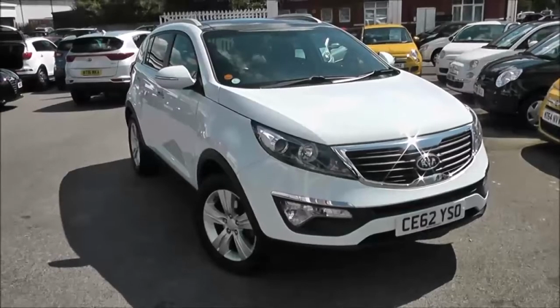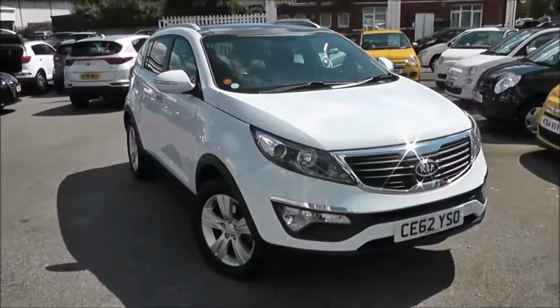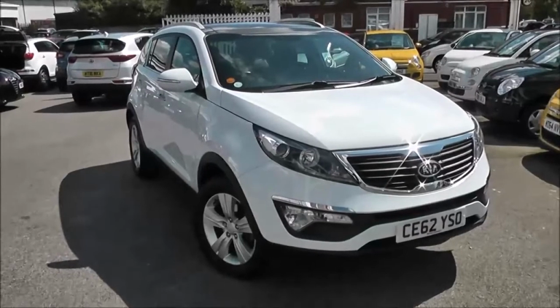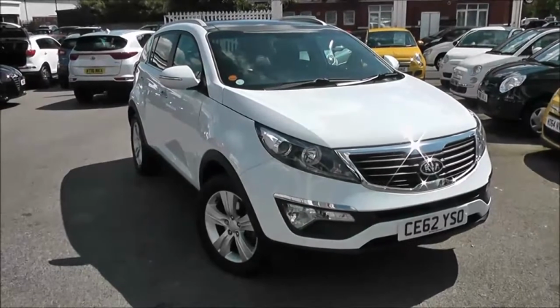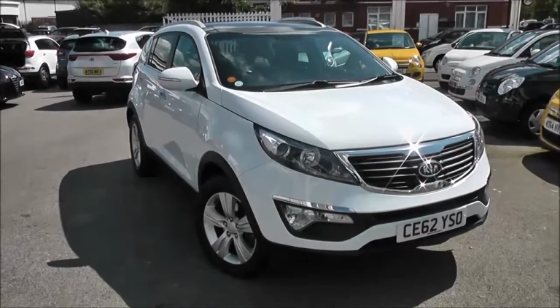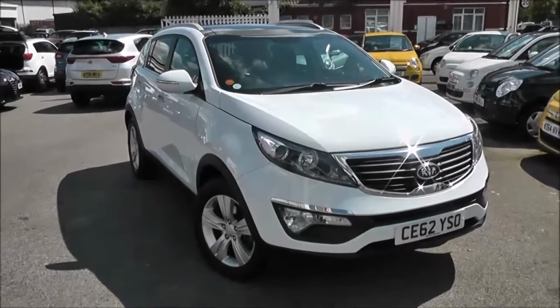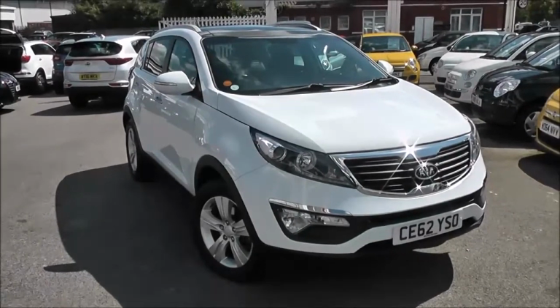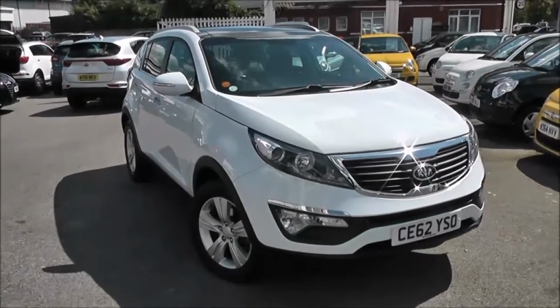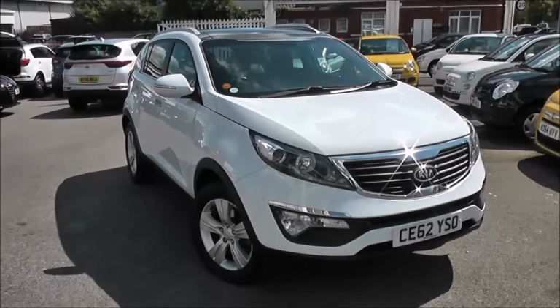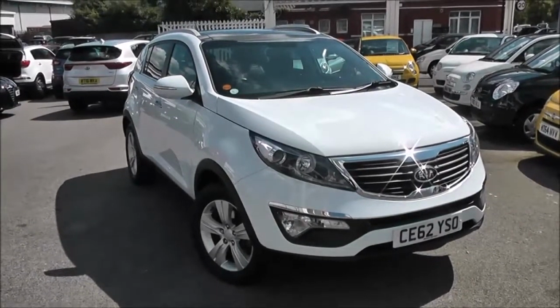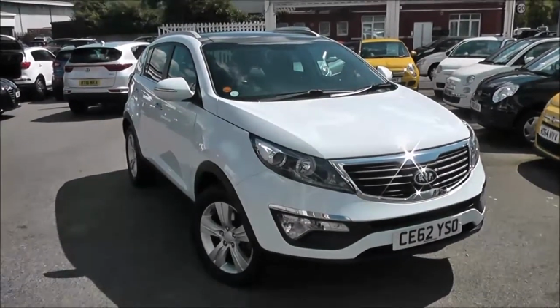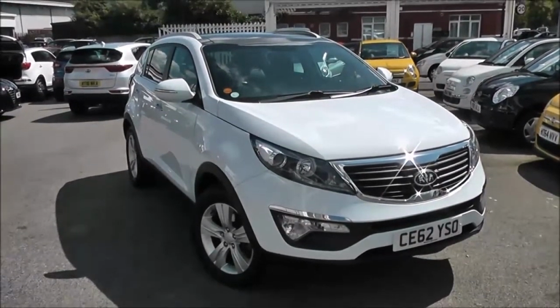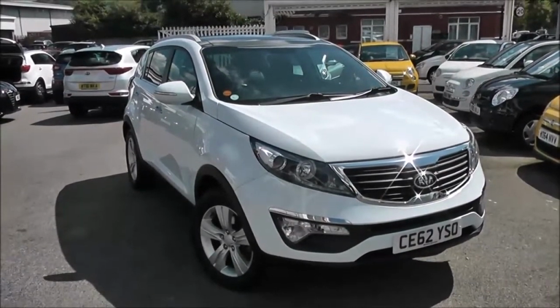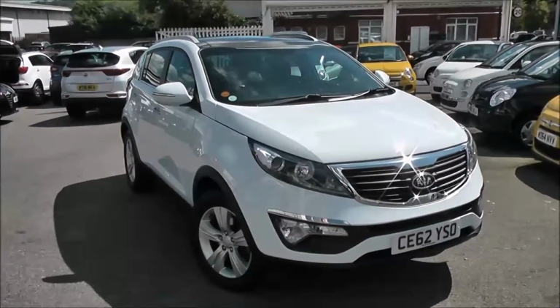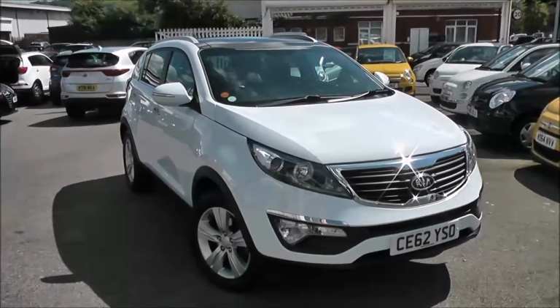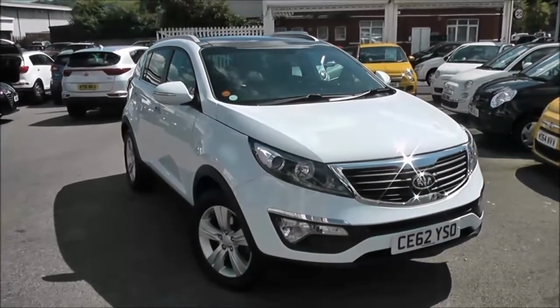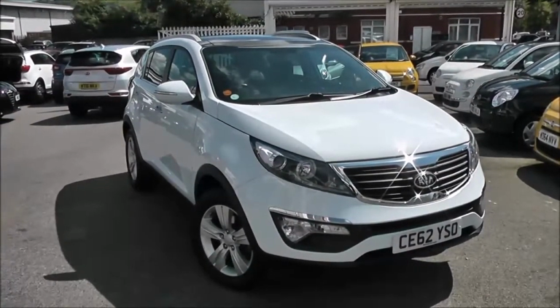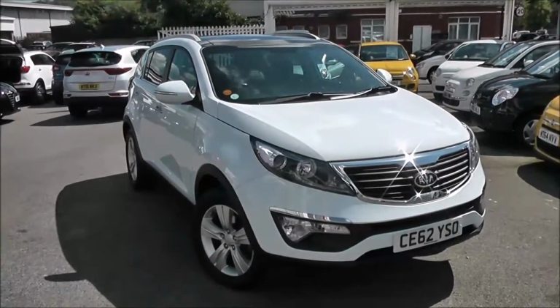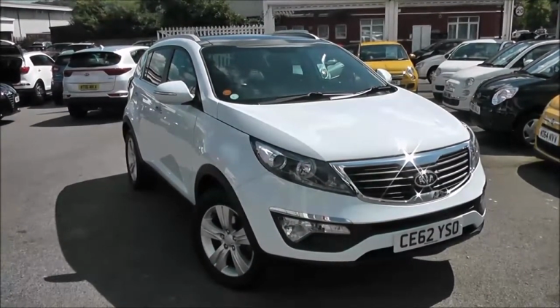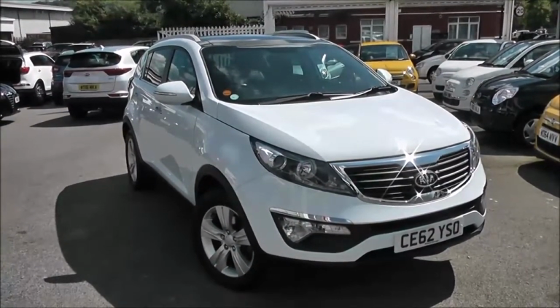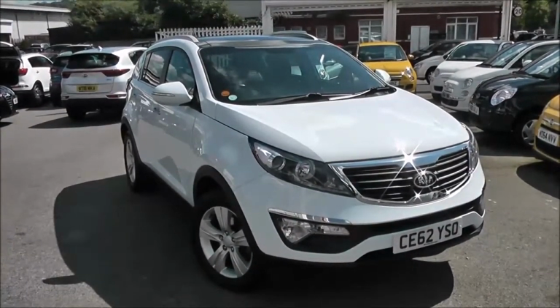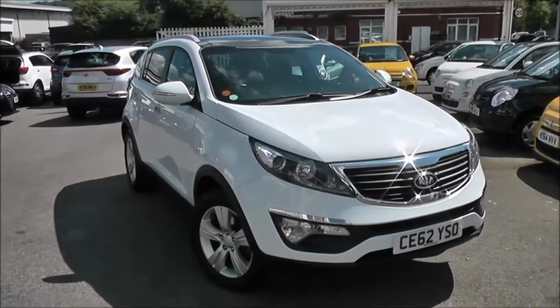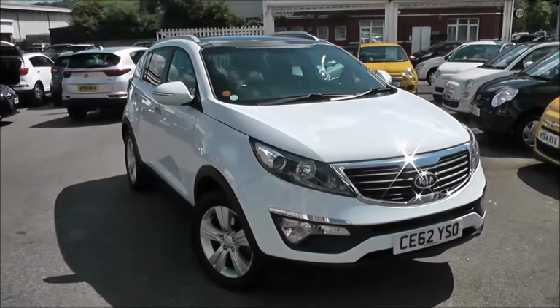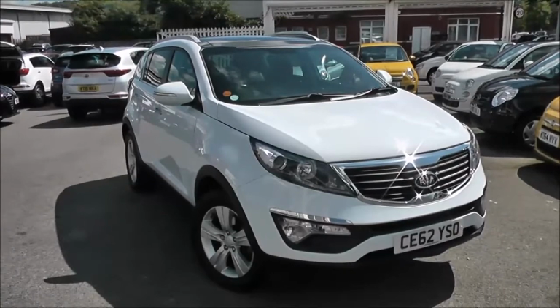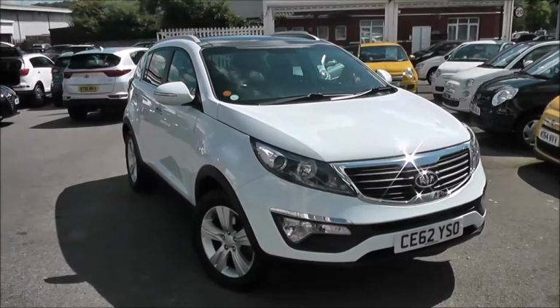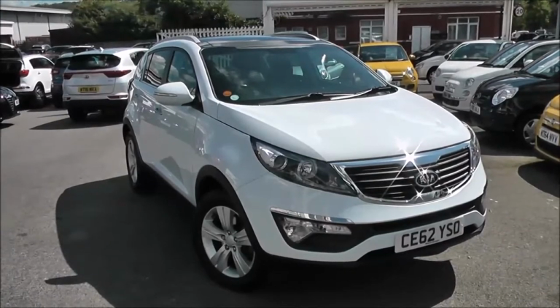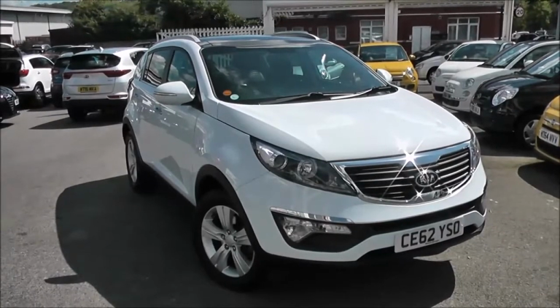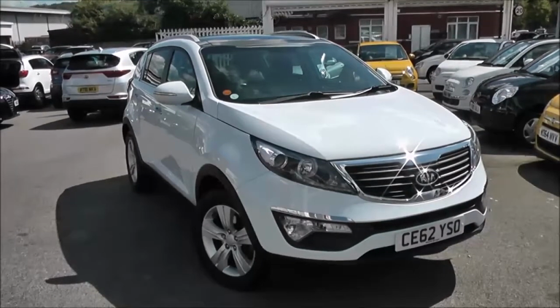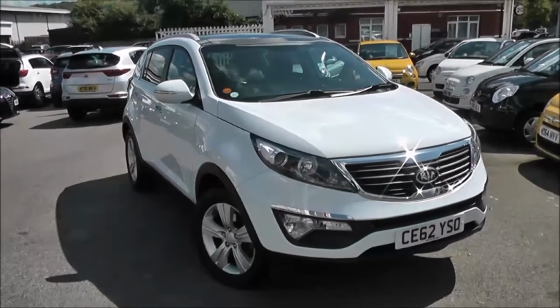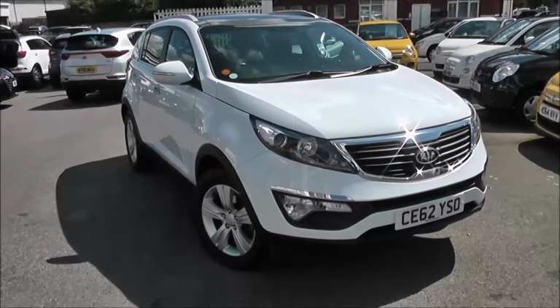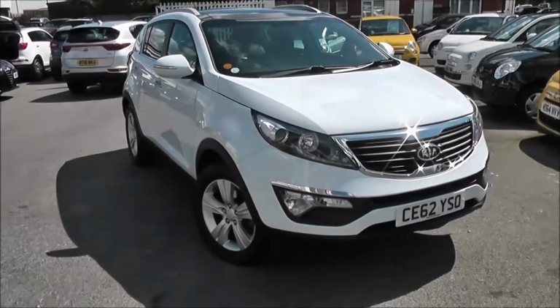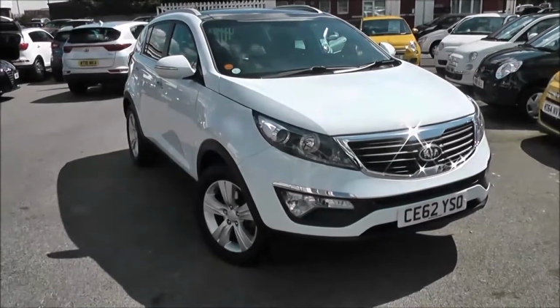Welcome to Wessex Garage's Used Cars Online, who have the Kia Sportage 2. This car is registered to a 62 plate. It's a 1.7 litre diesel with manual transmission, and it's finished in white.